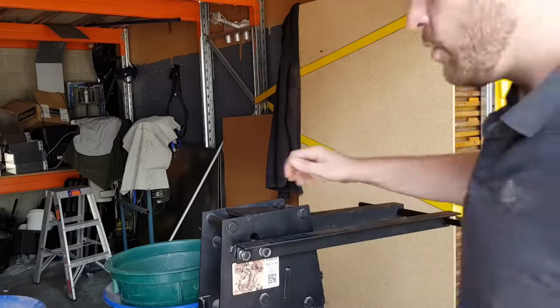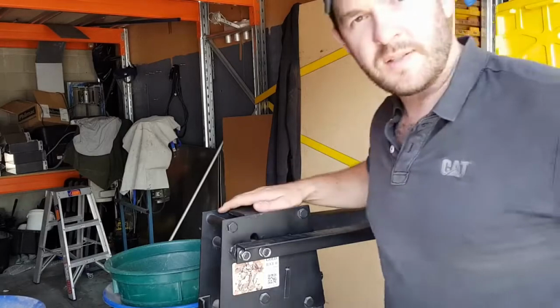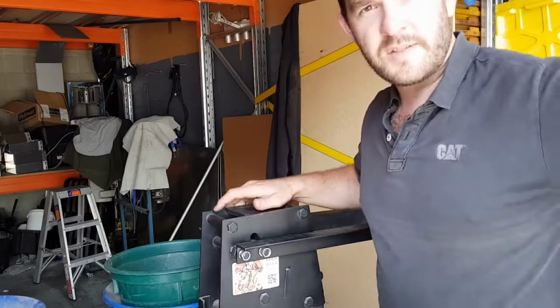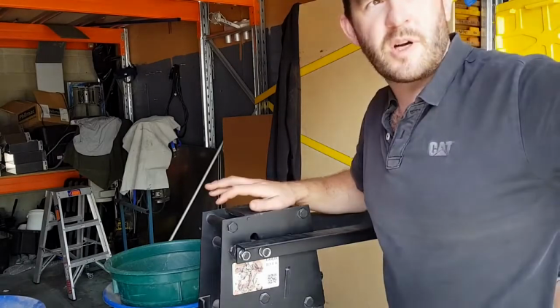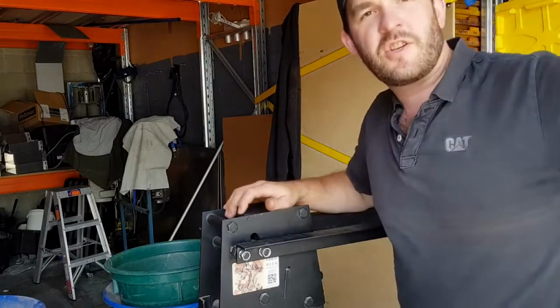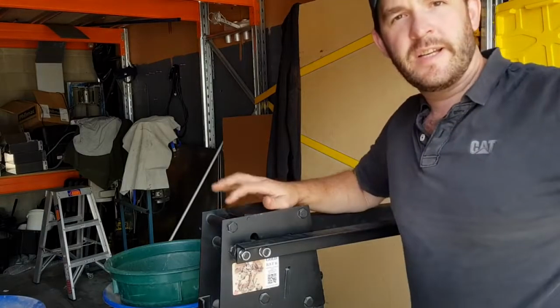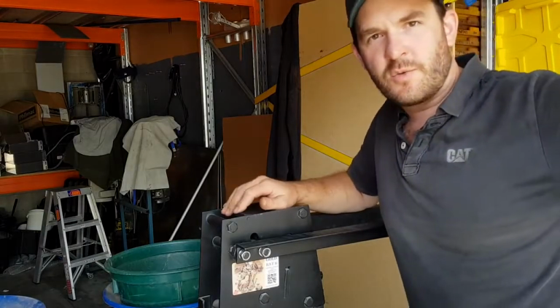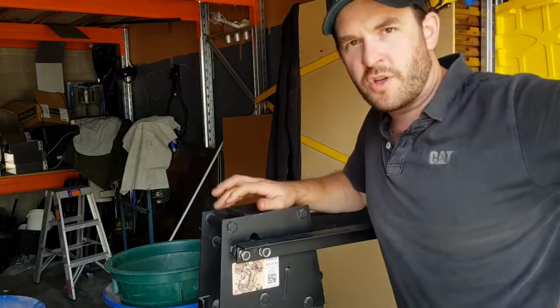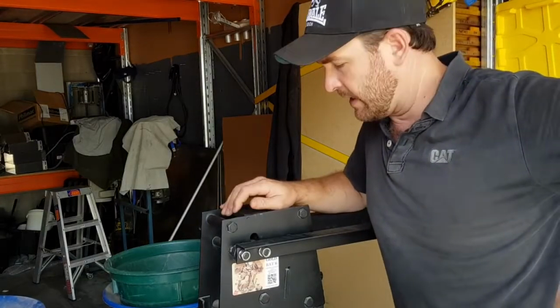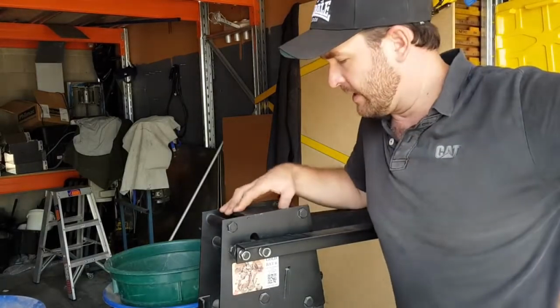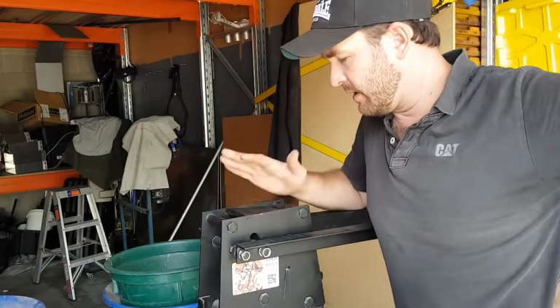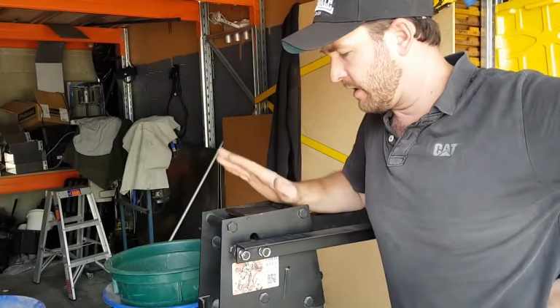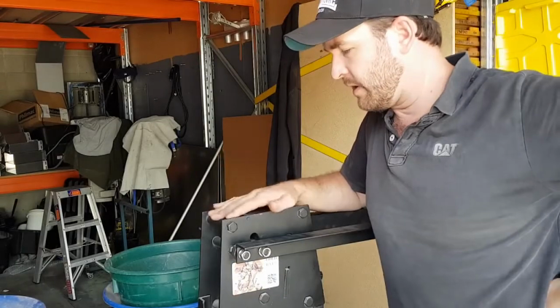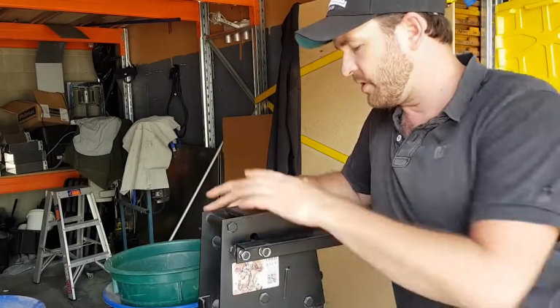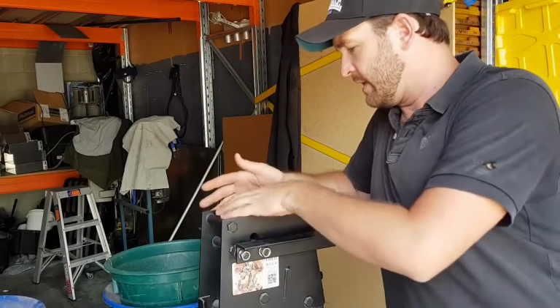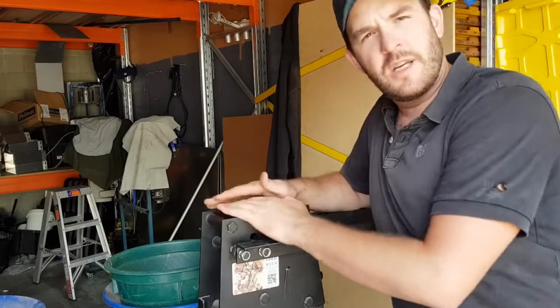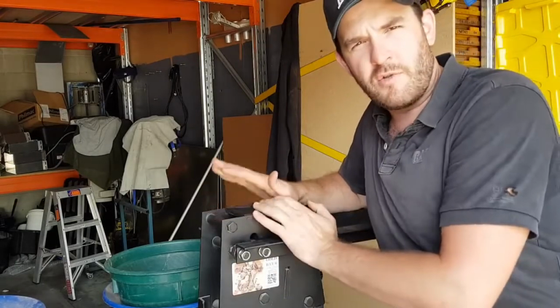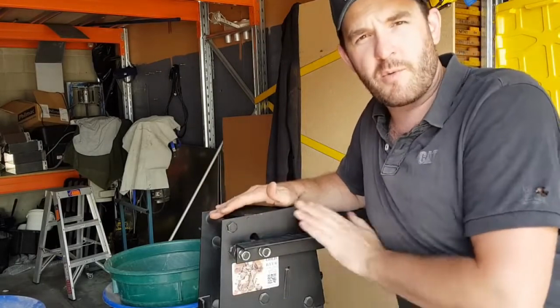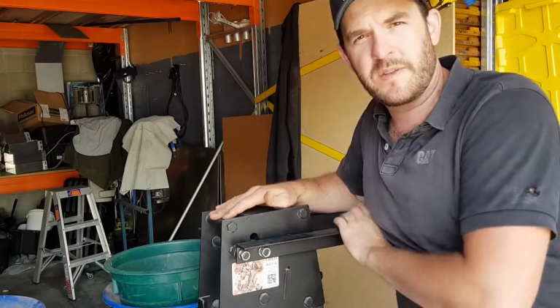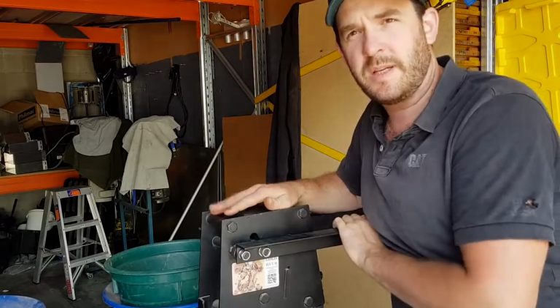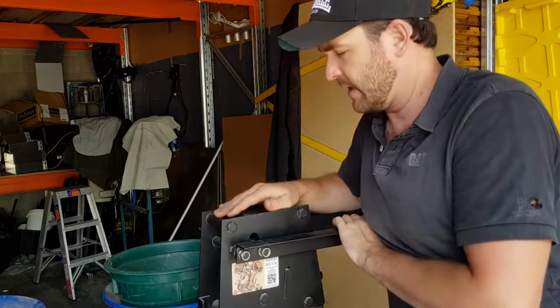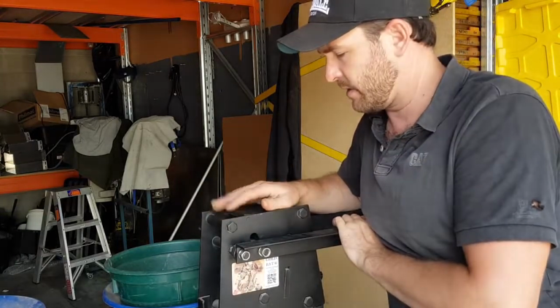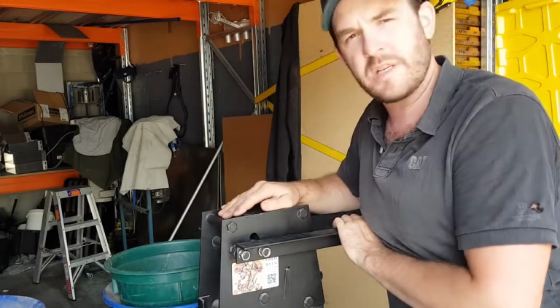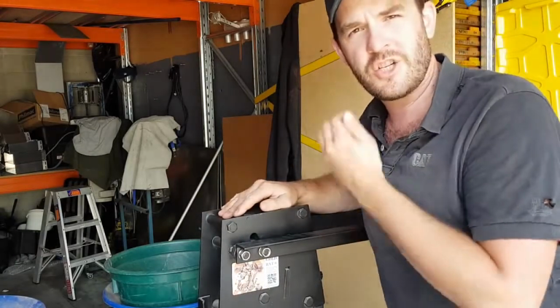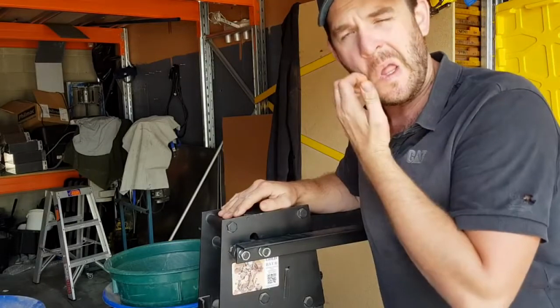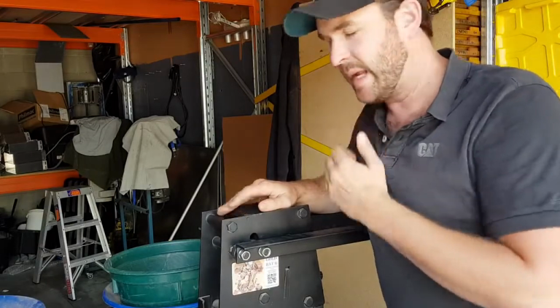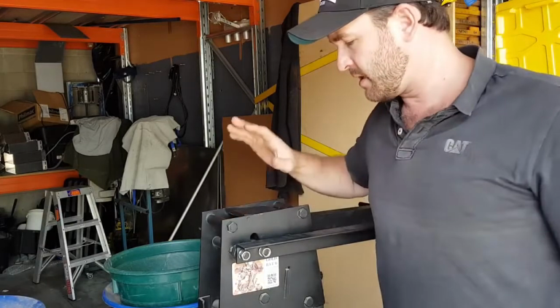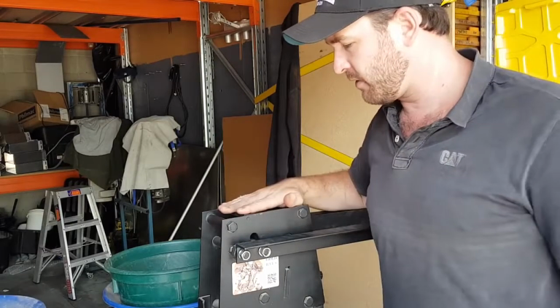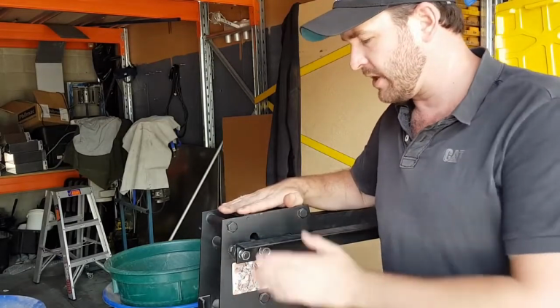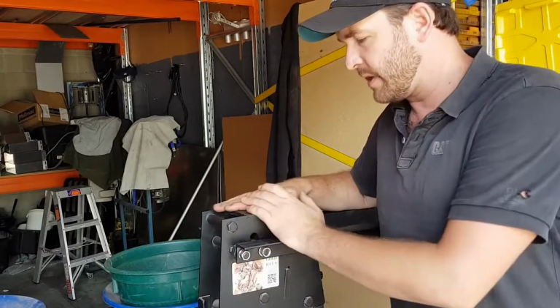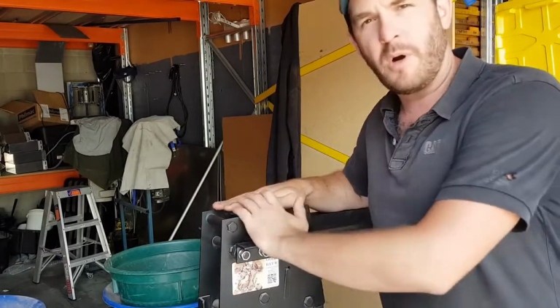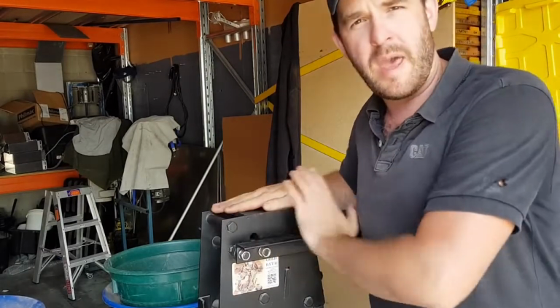Morning guys, Dustin here from Goldratt Engineering. I just wanted to shoot a quick video today to introduce our new little rock crusher we're bringing out this week. This is called the Crazy Crusher, and it's an off-the-grid crusher — it doesn't require any power.